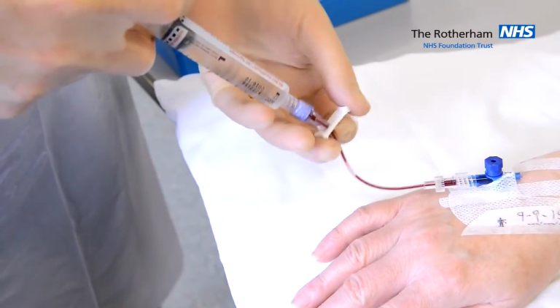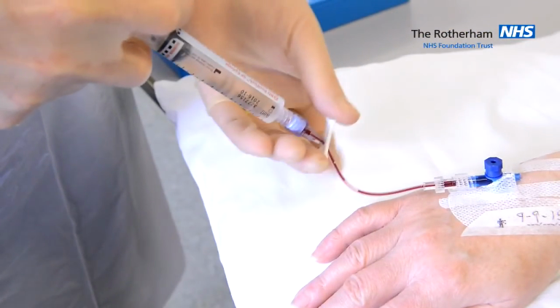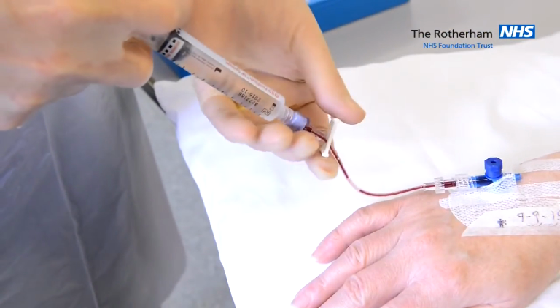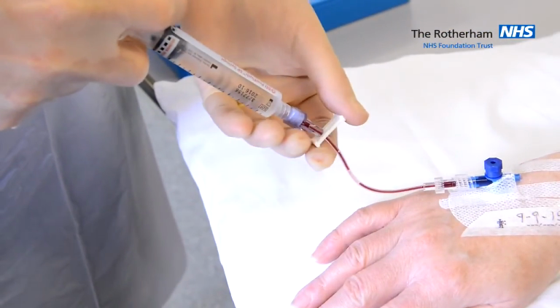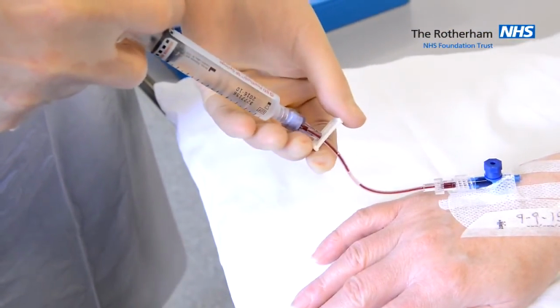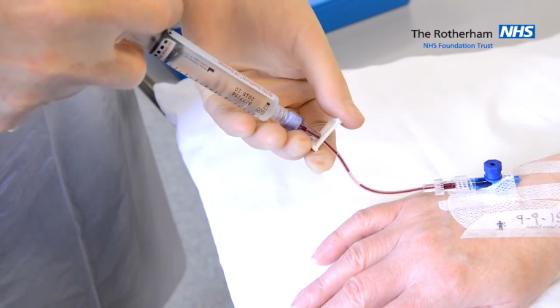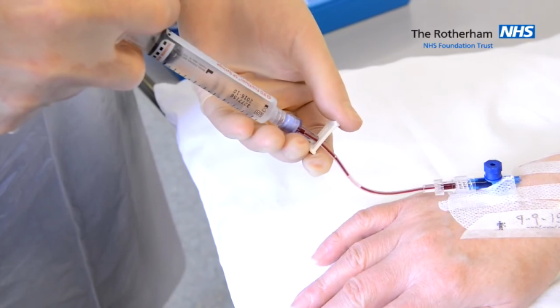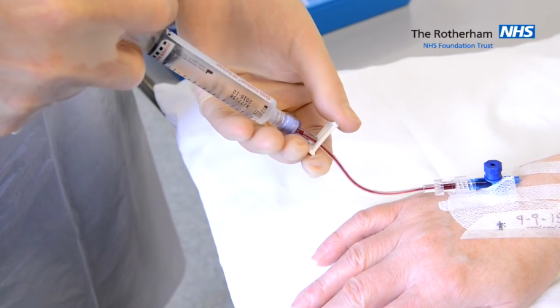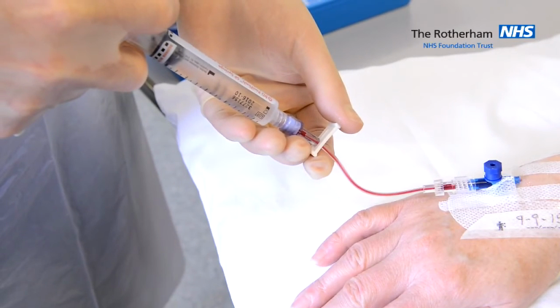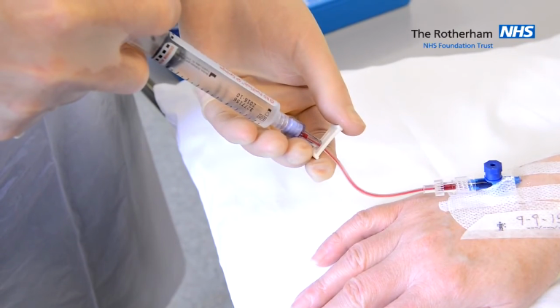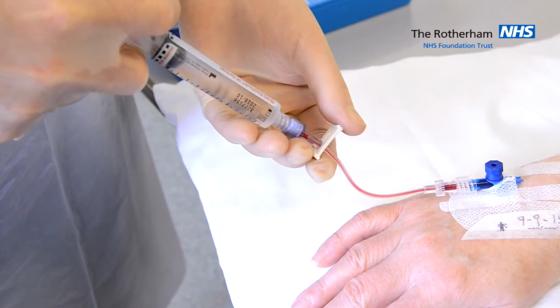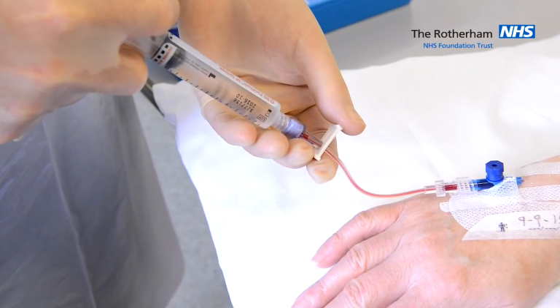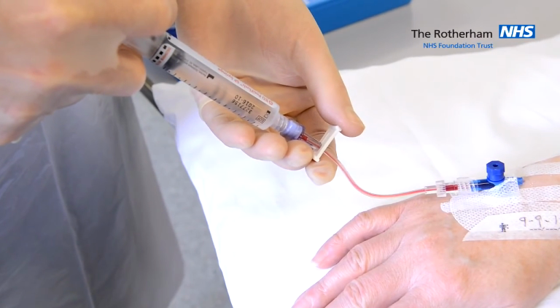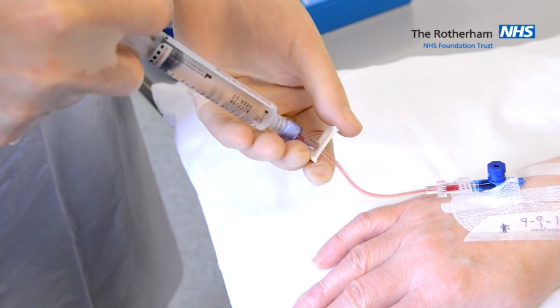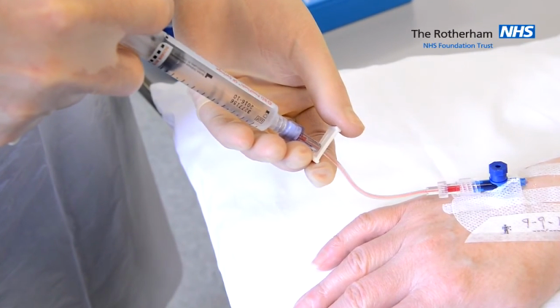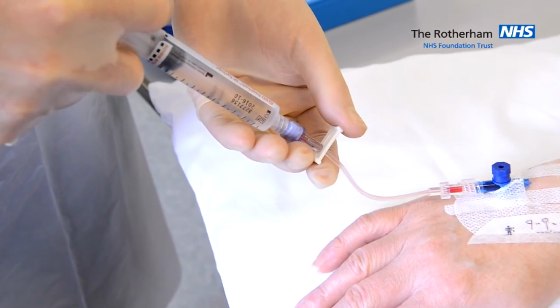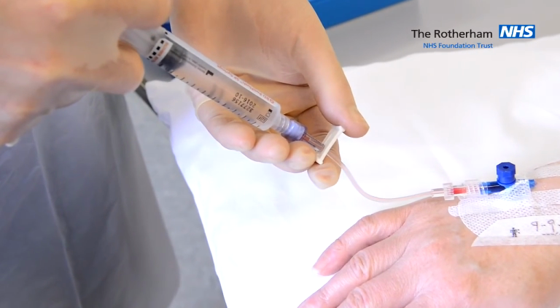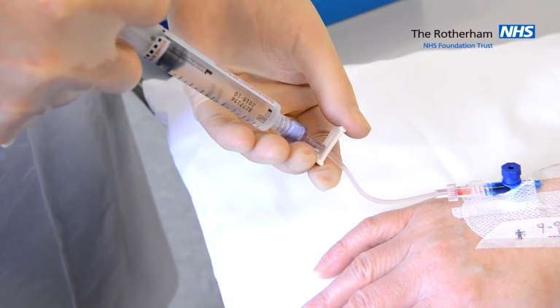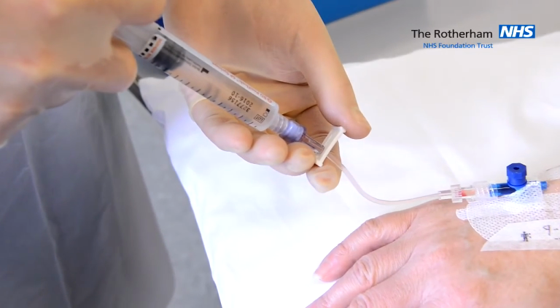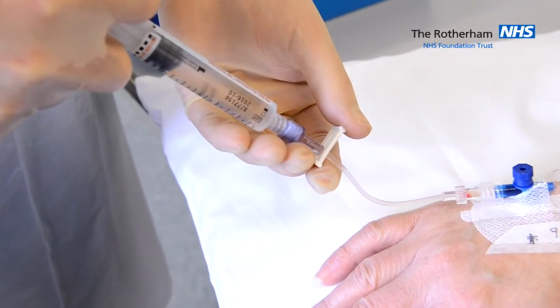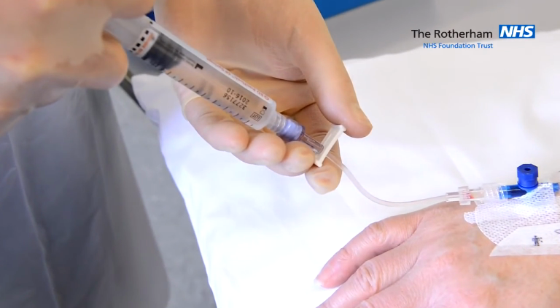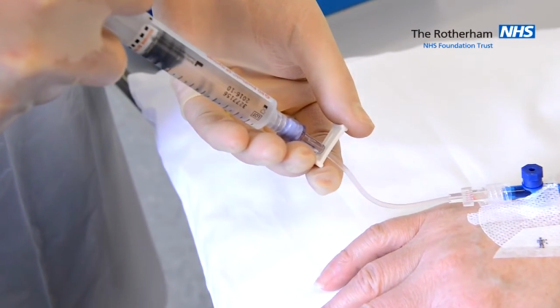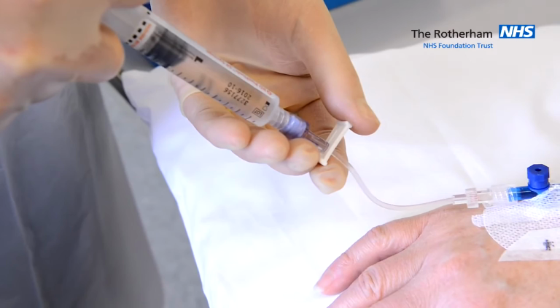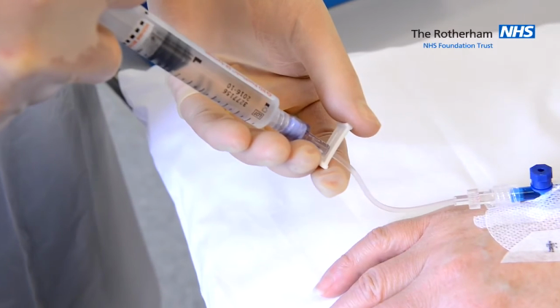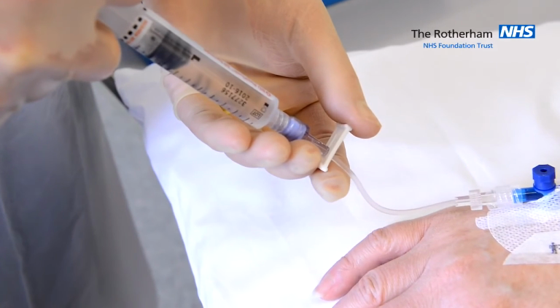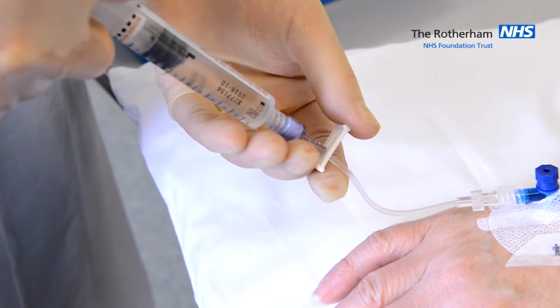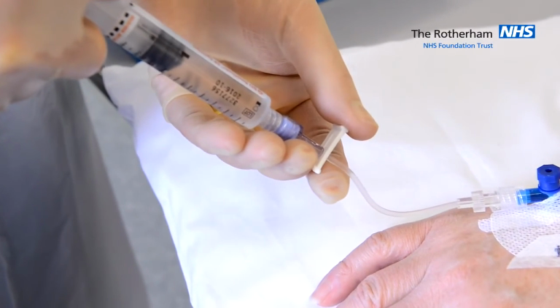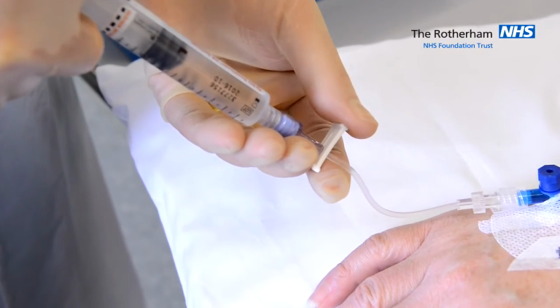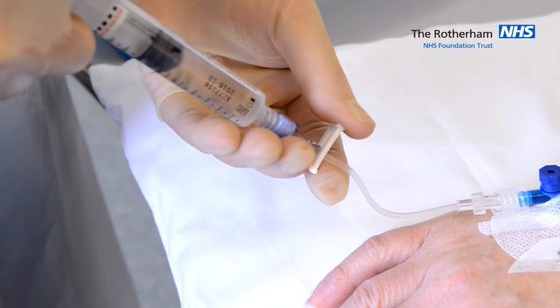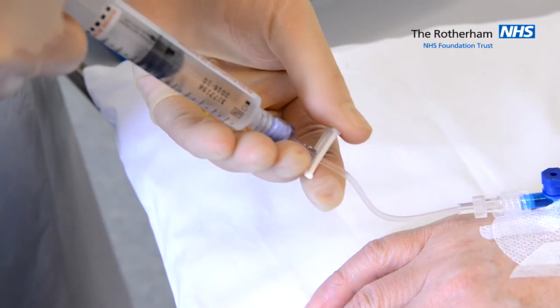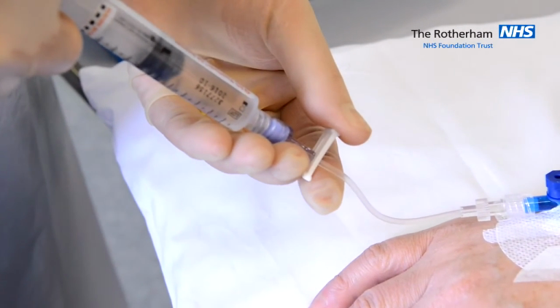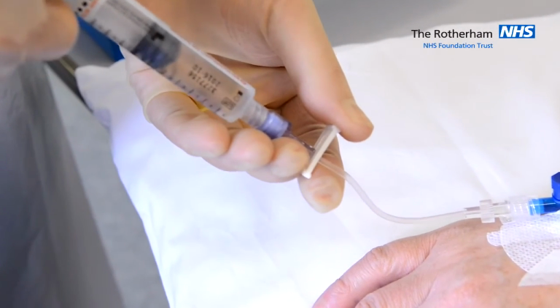Once you have obtained your blood culture, flush with normal saline and clamp under positive pressure.